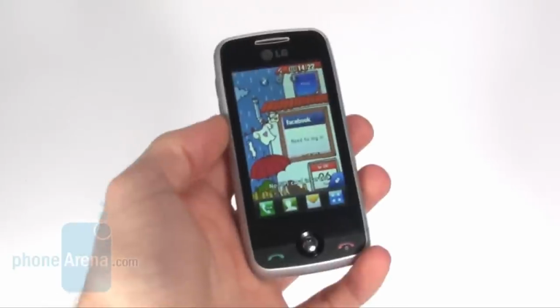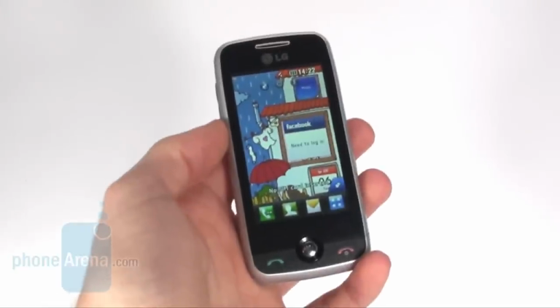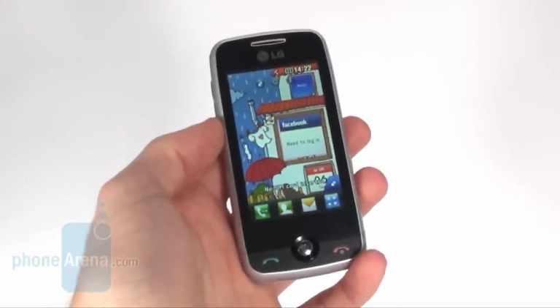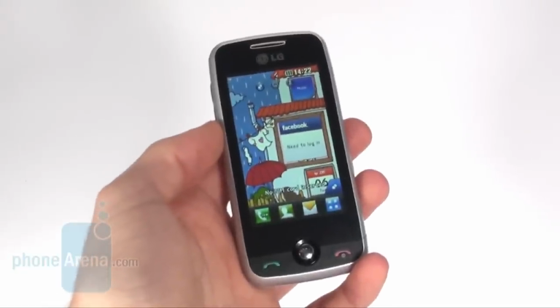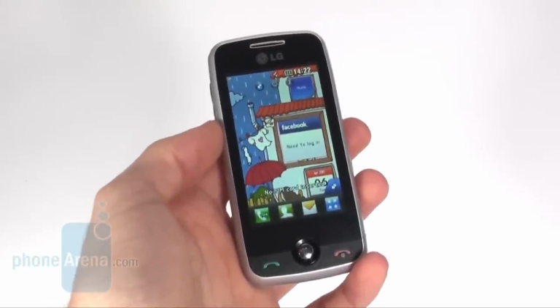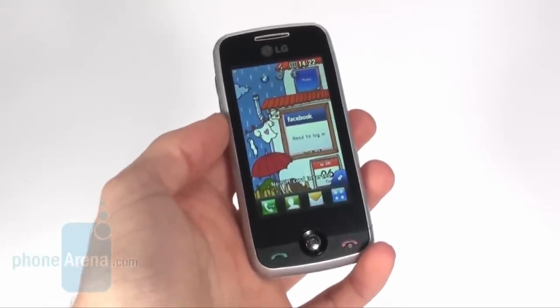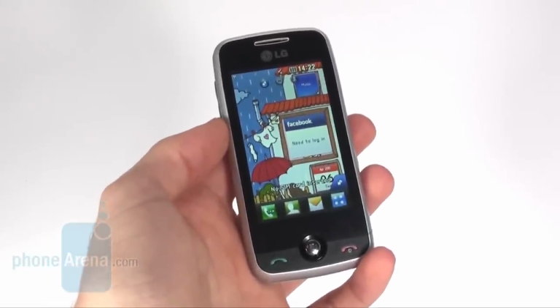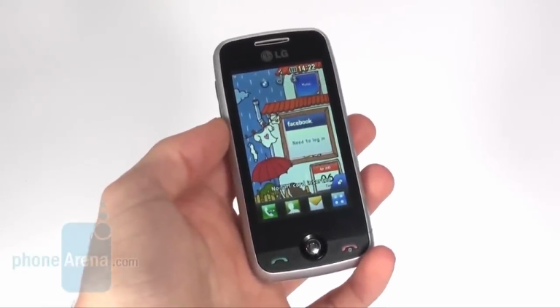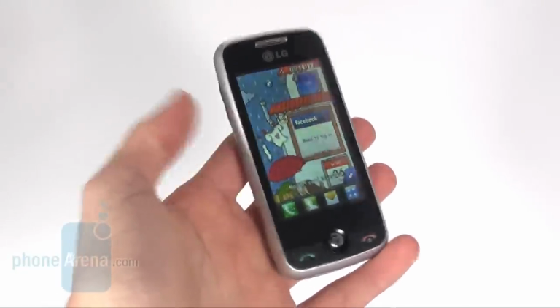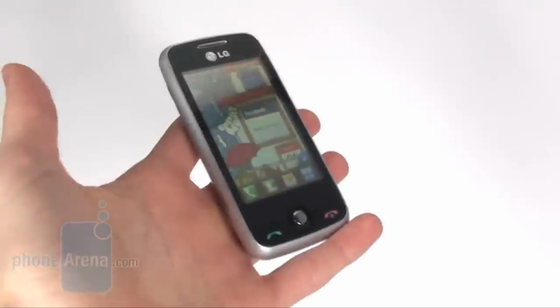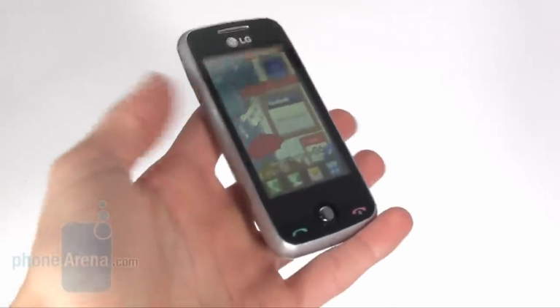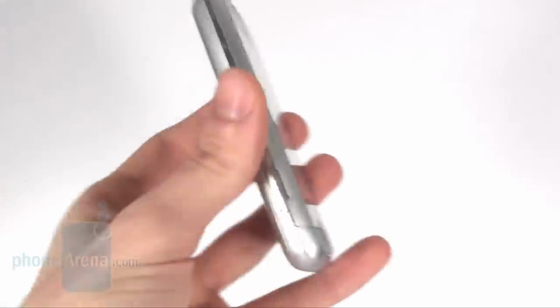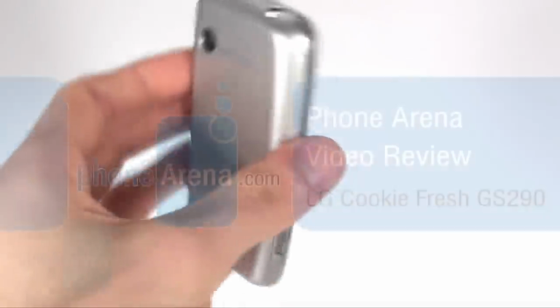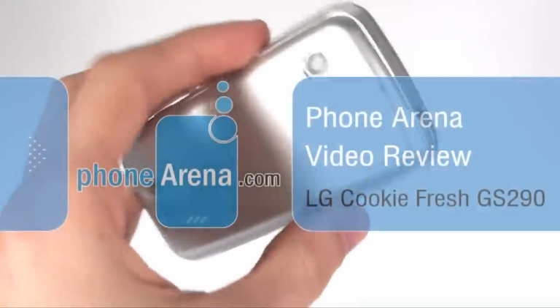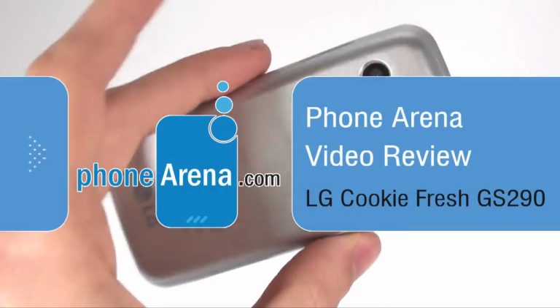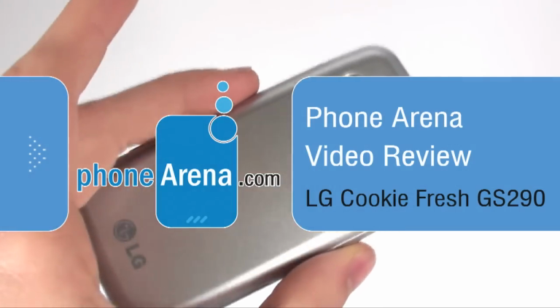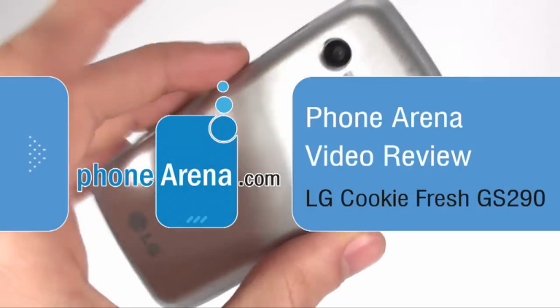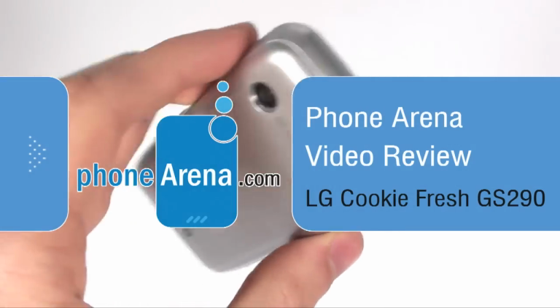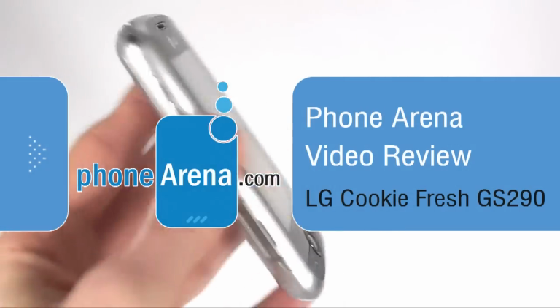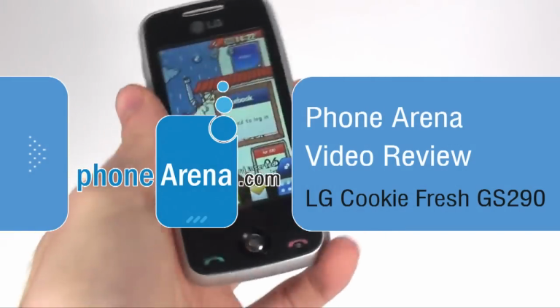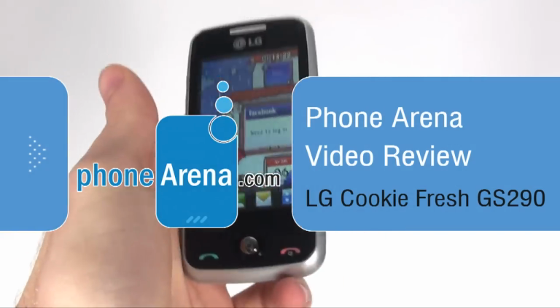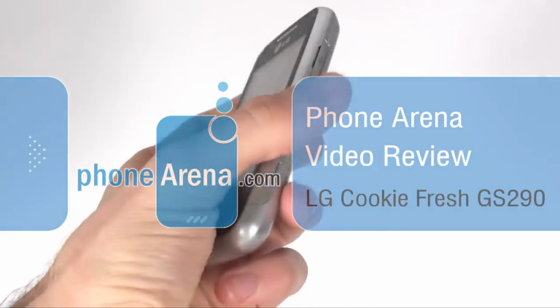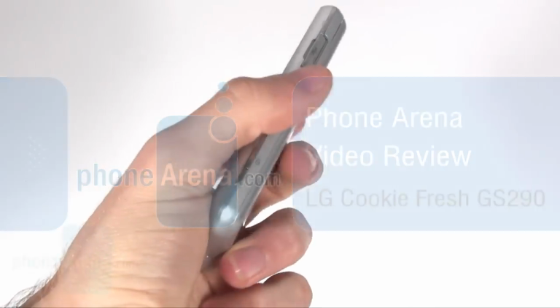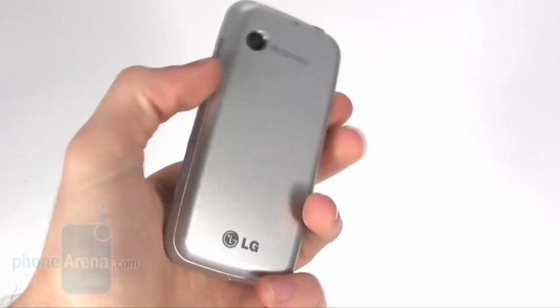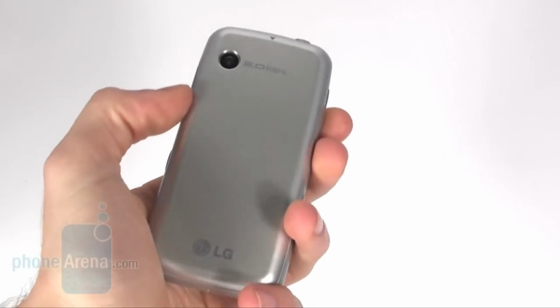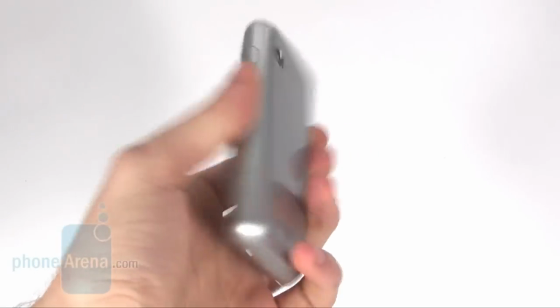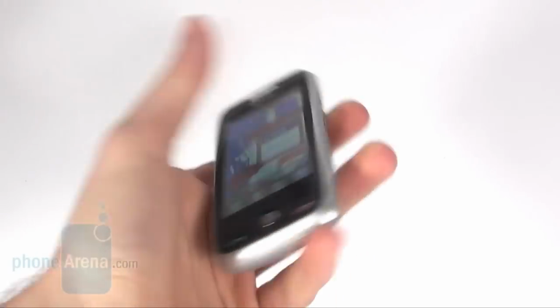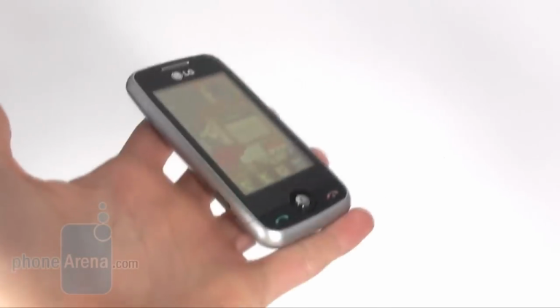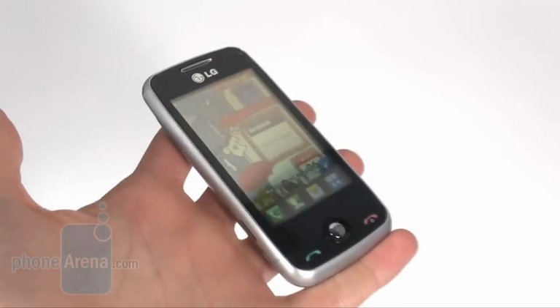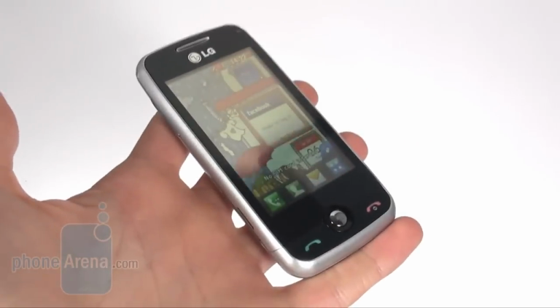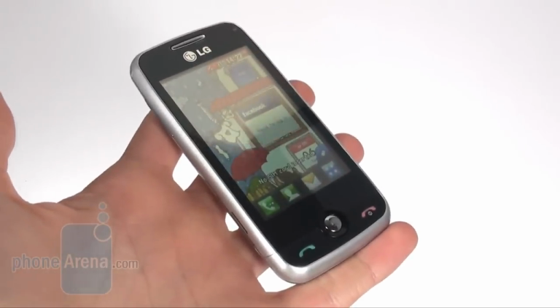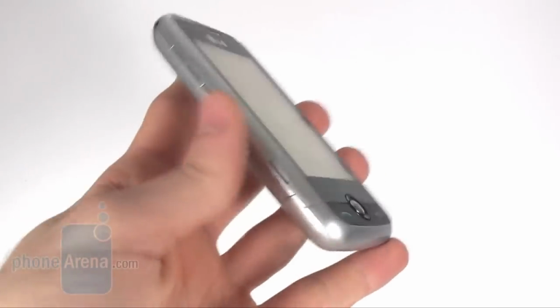PhoneArena presents a video review of the LG CookieFresh, which is the most affordable out of all cookie phones right now. You can see that the device looks very unpretending, but still it is pleasant to look at.